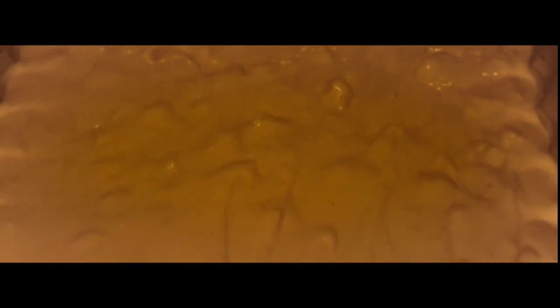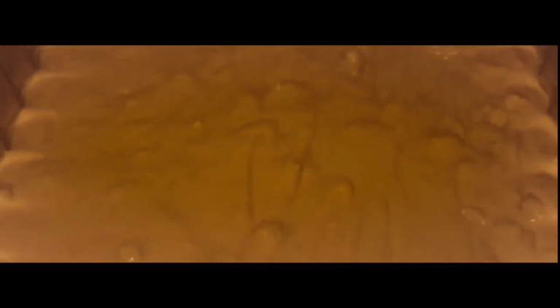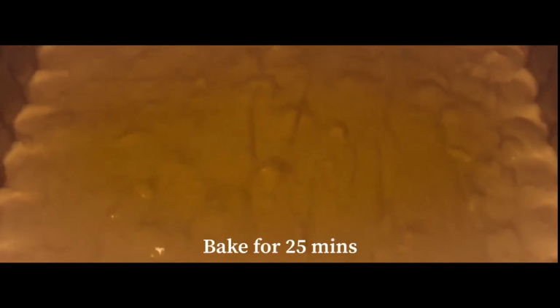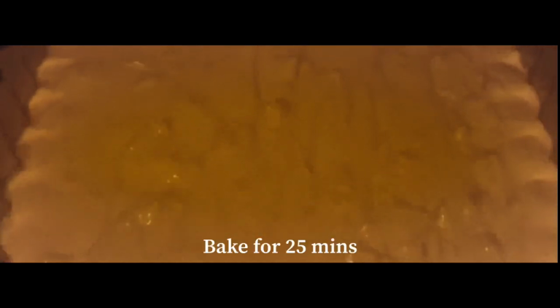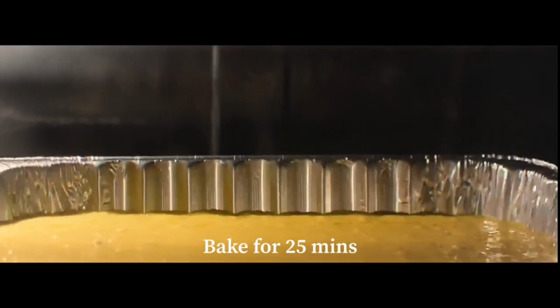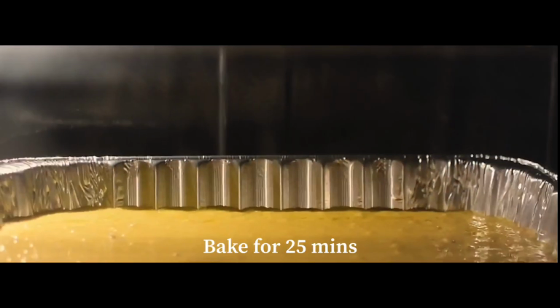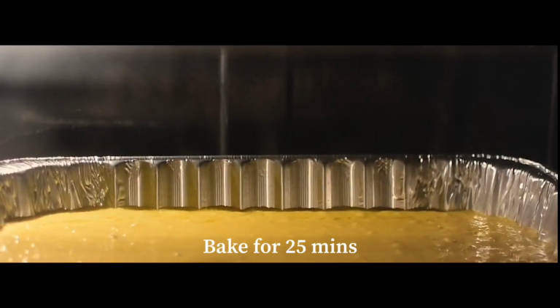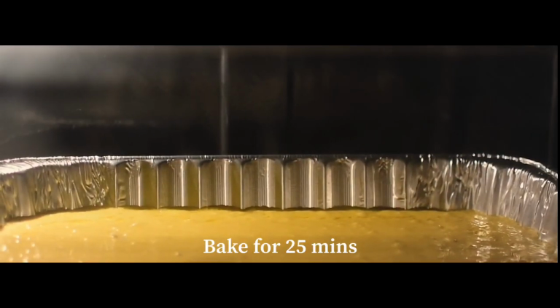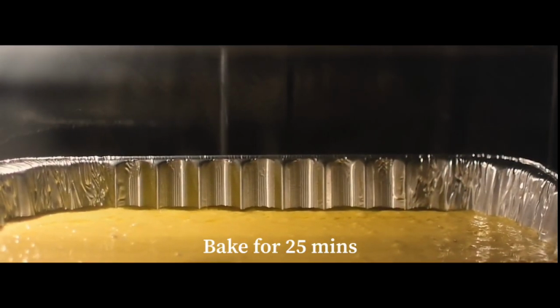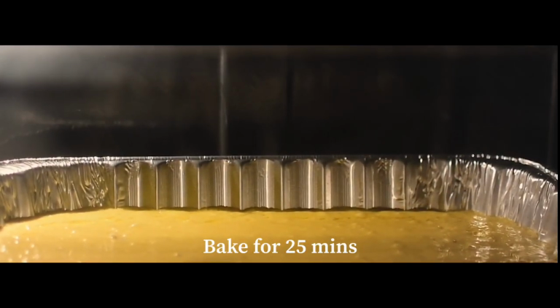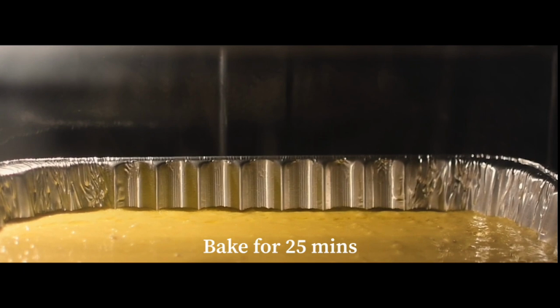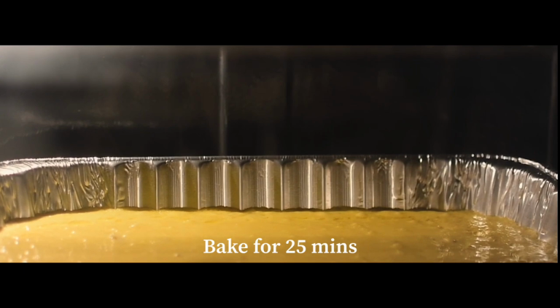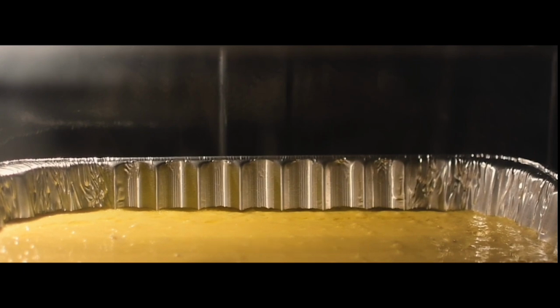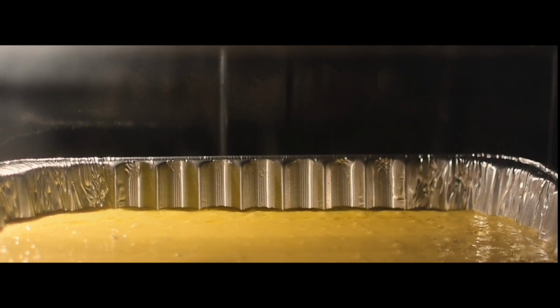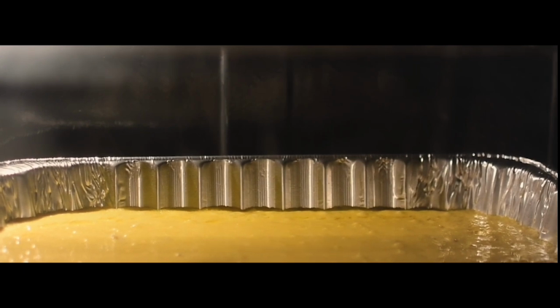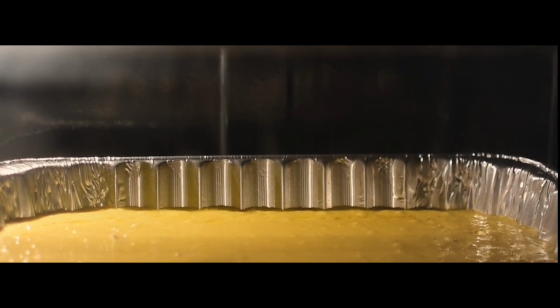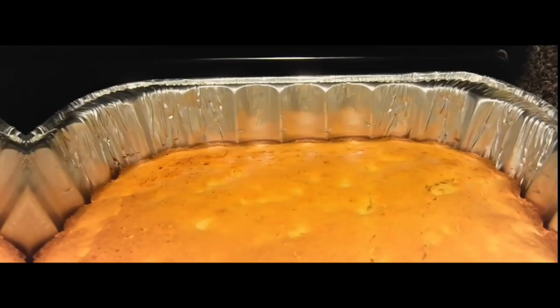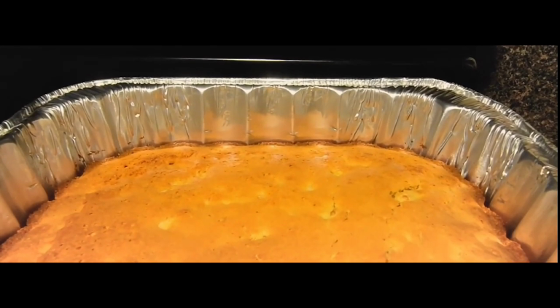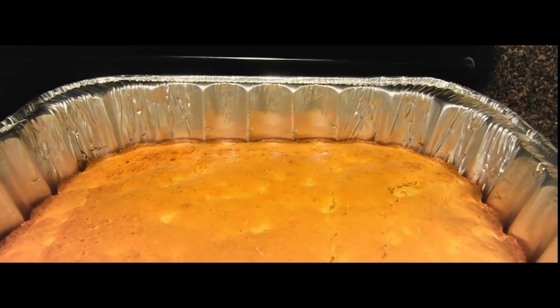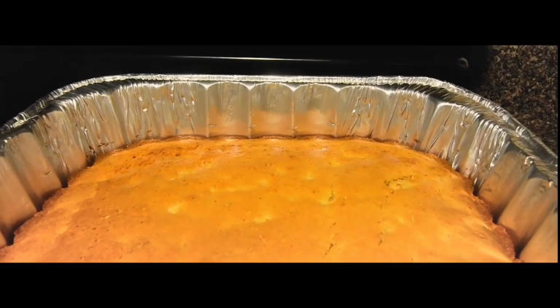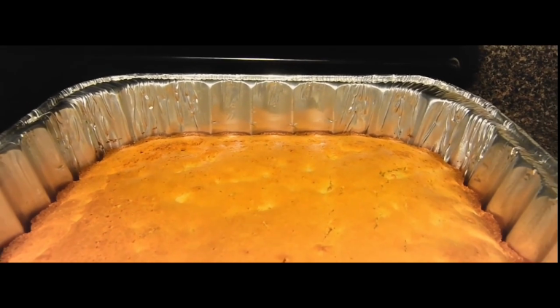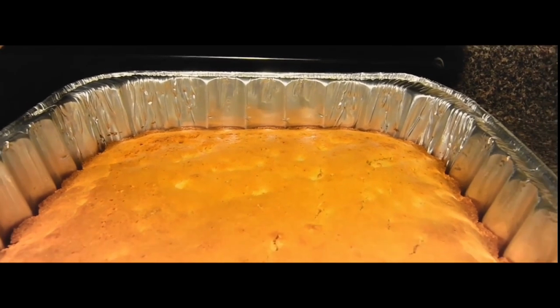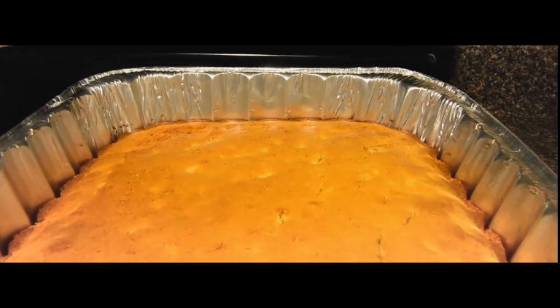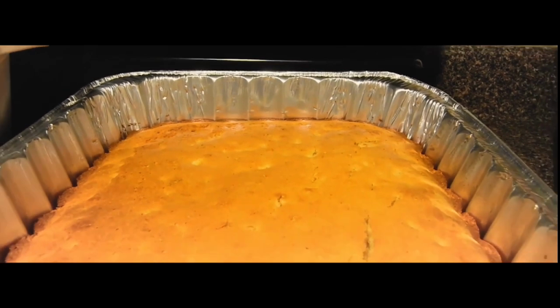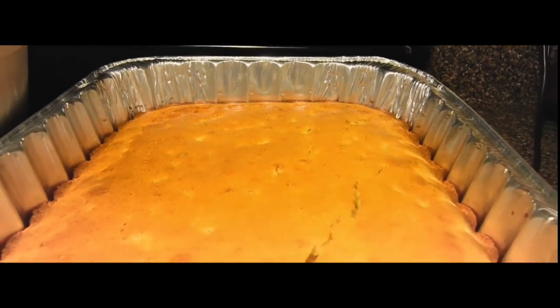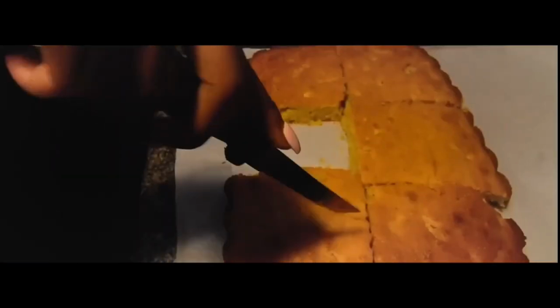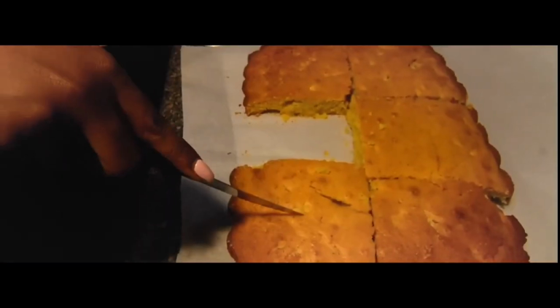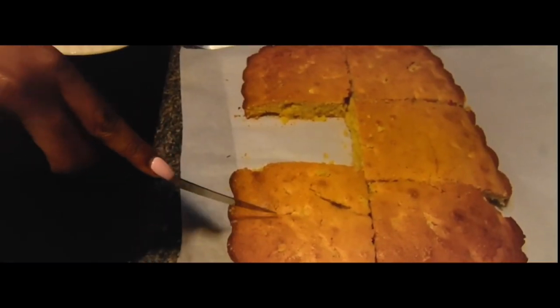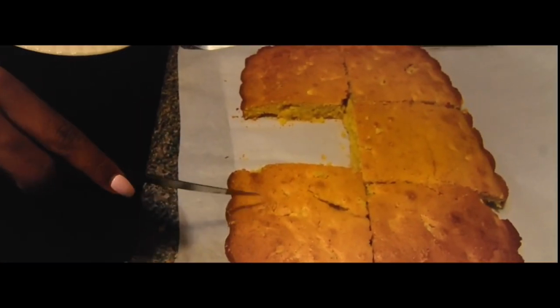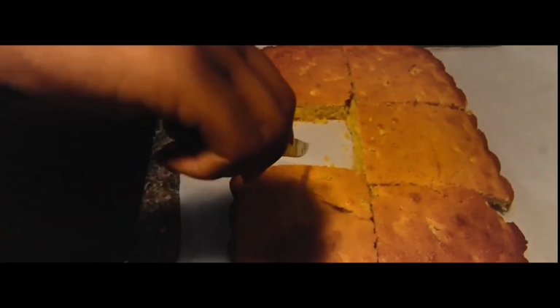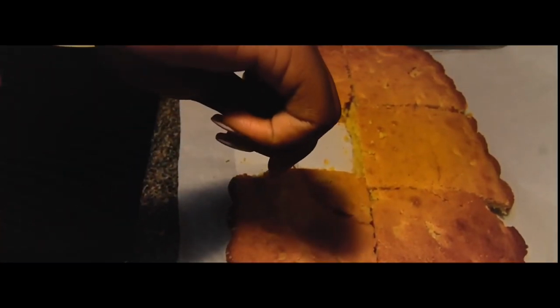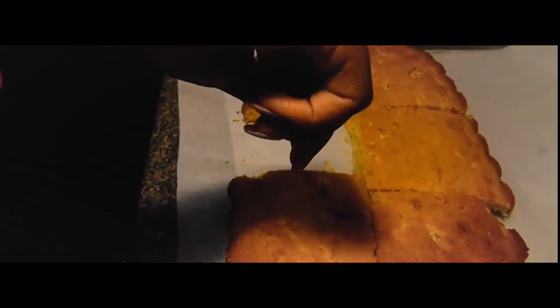Then bake that for about 25 minutes, or until it's as brown as you want it. After the 25 minutes, pull it out of the oven — and there you go, your chicken cornbread.